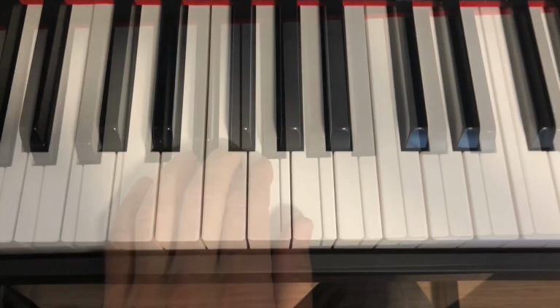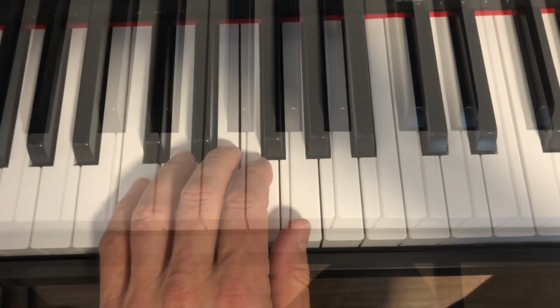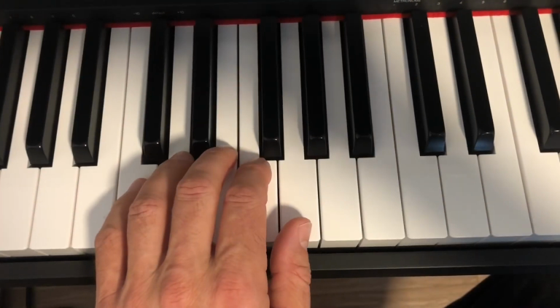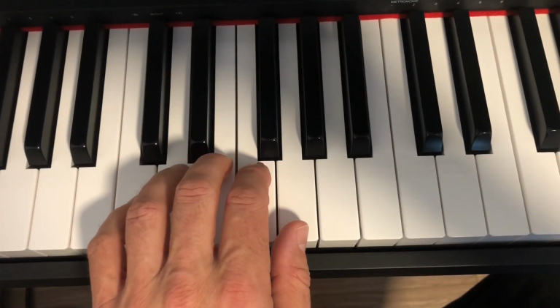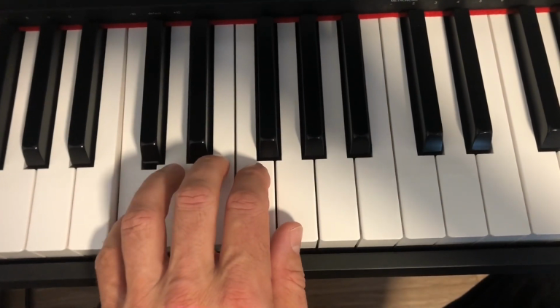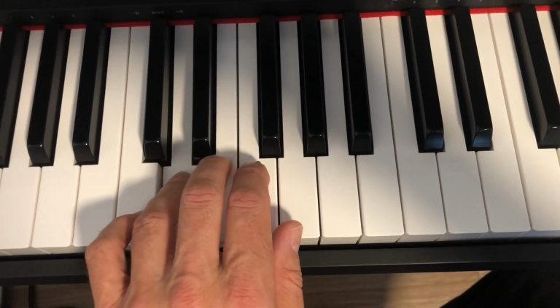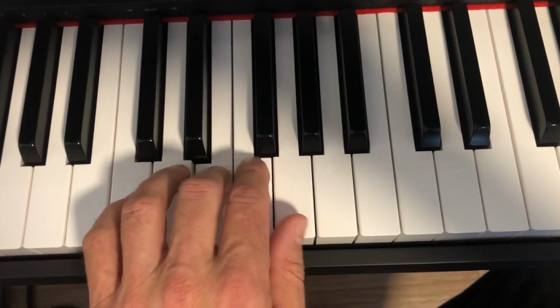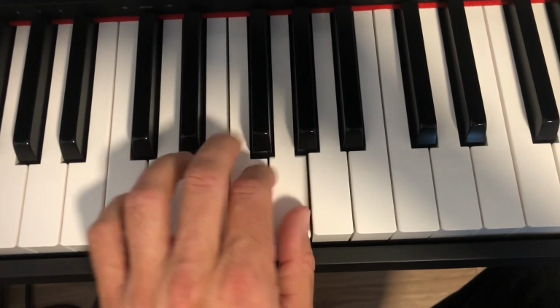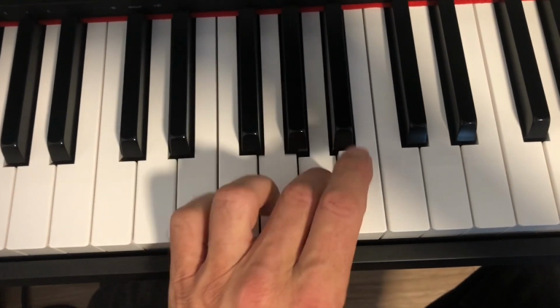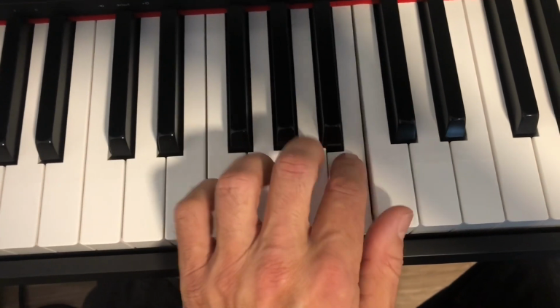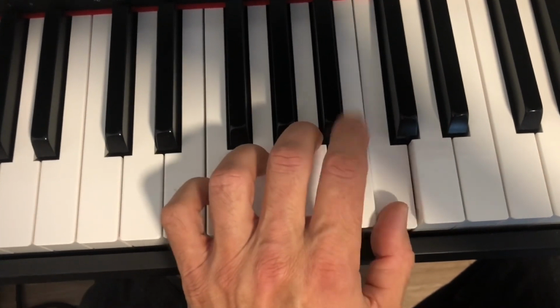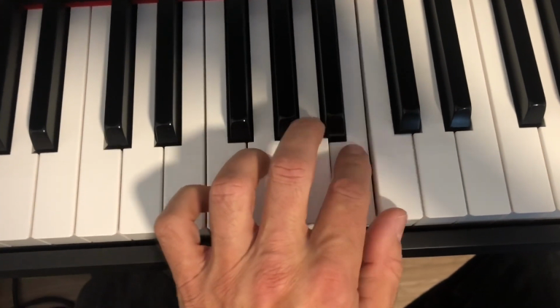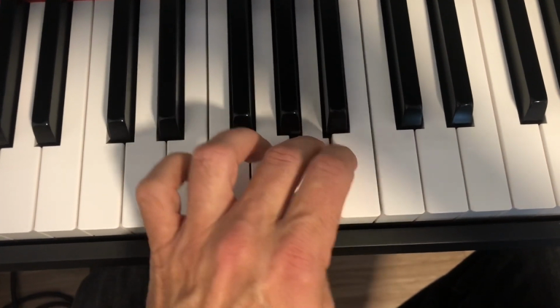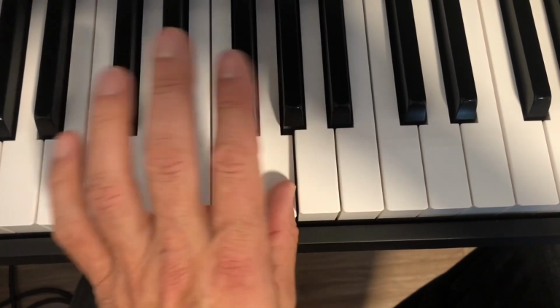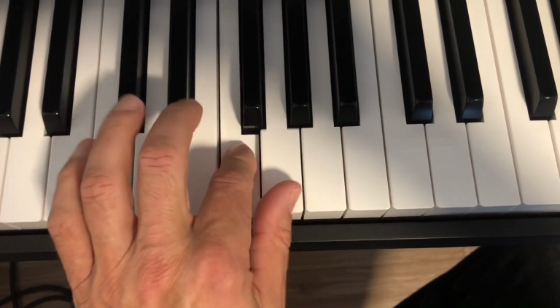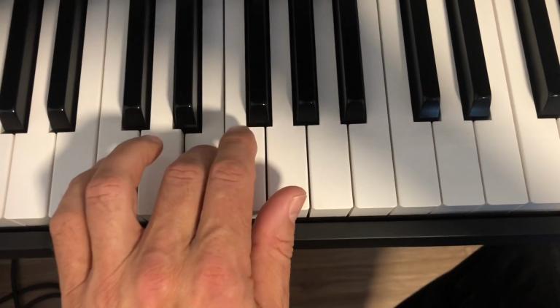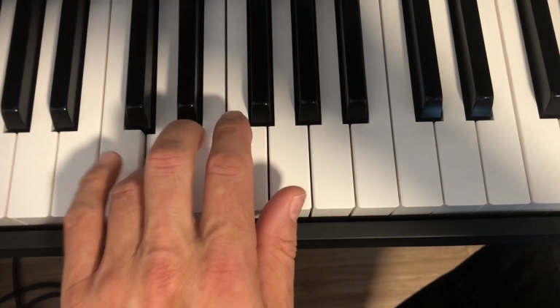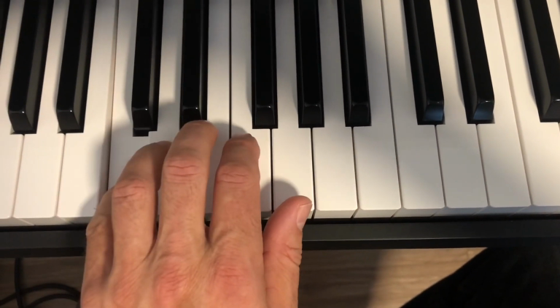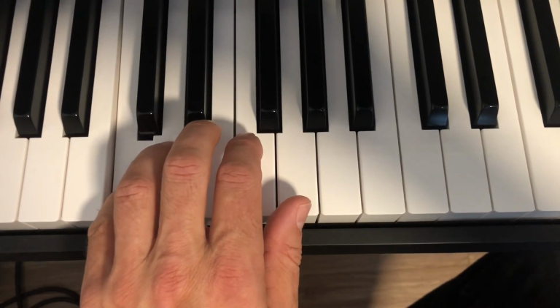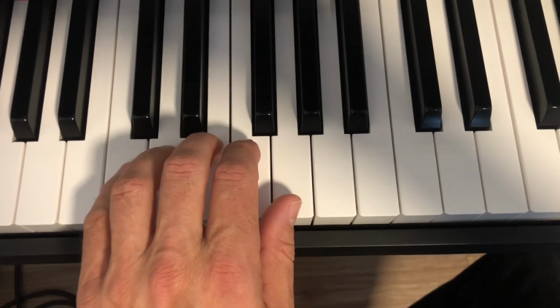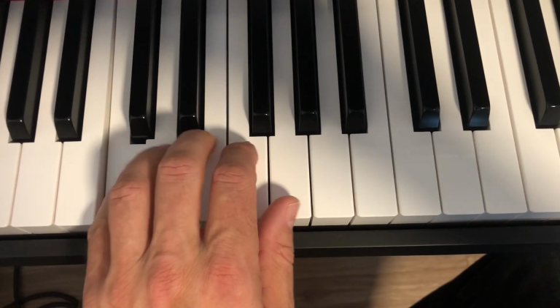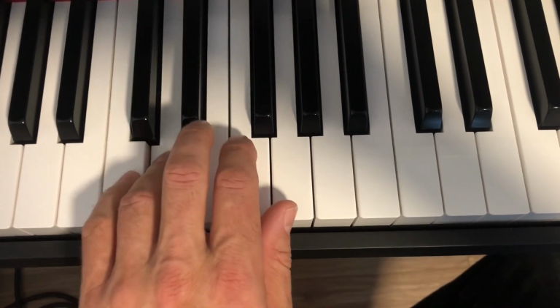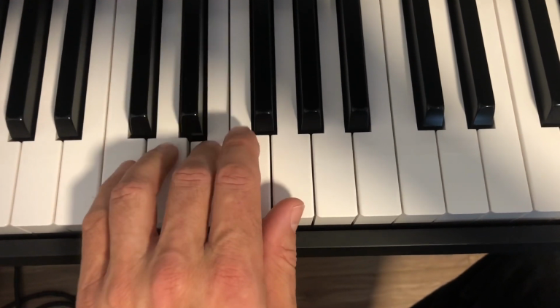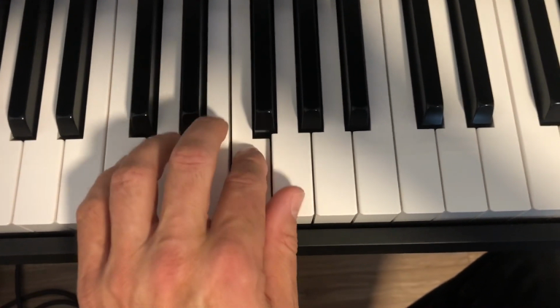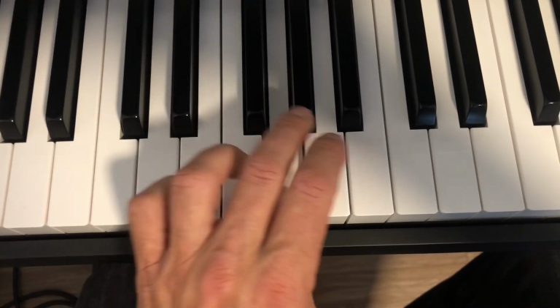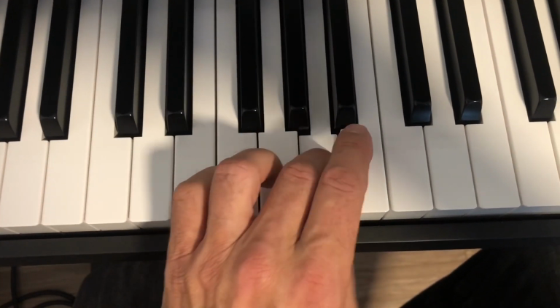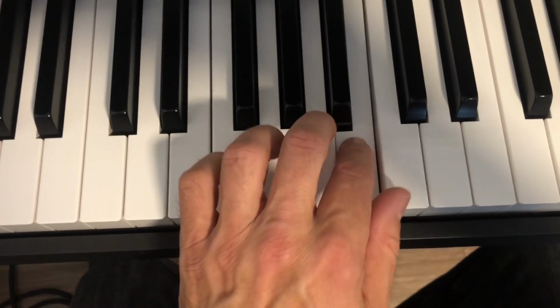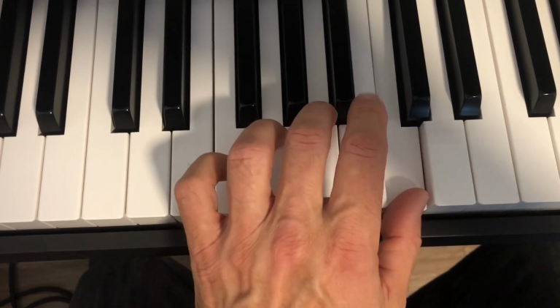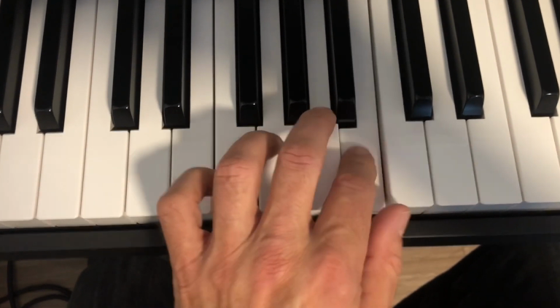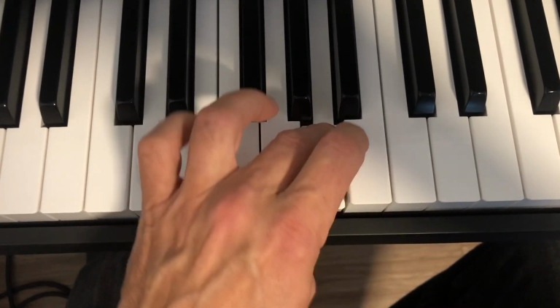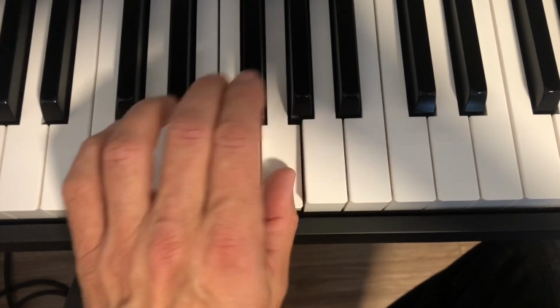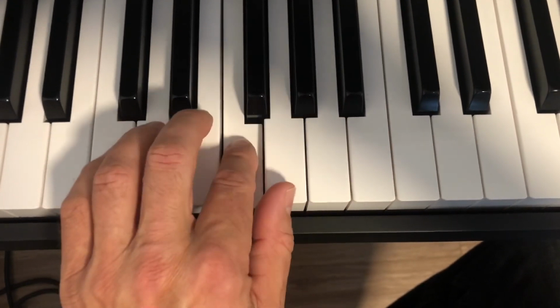Key of C, left hand. Notice the crossover — the three, and then back down, under with the thumb.